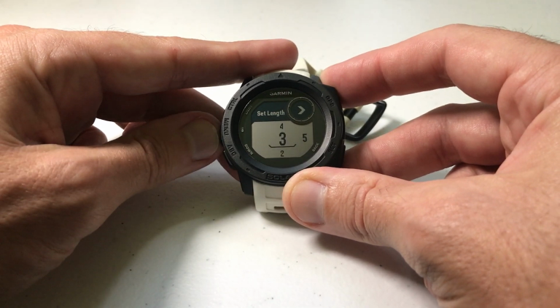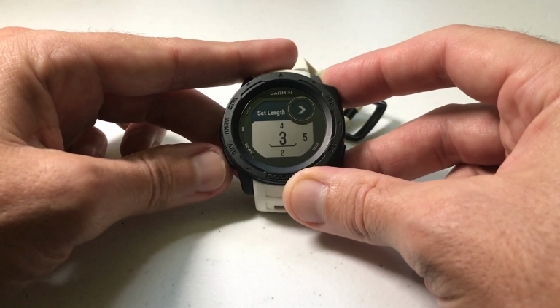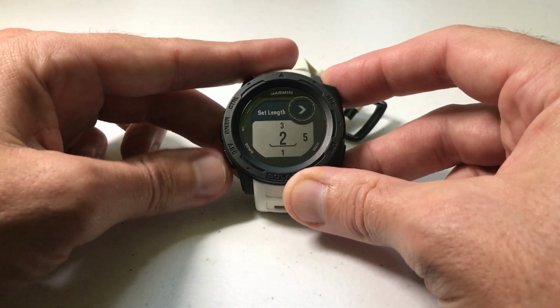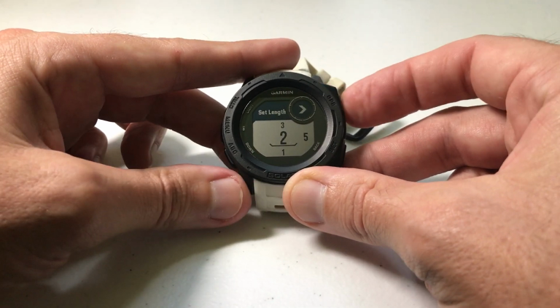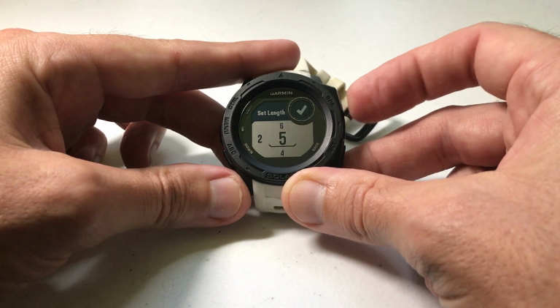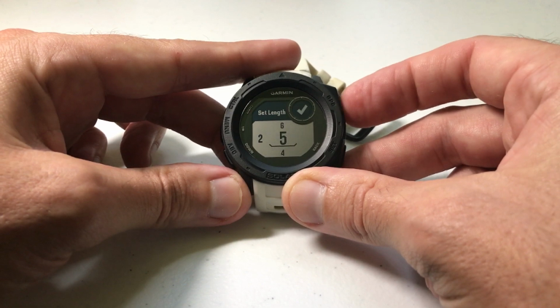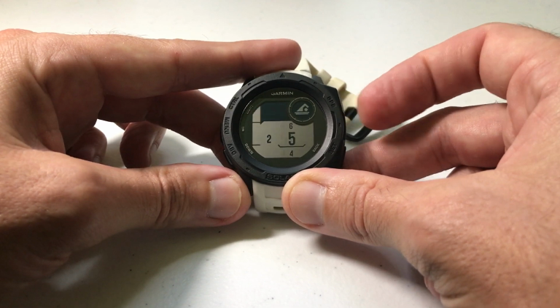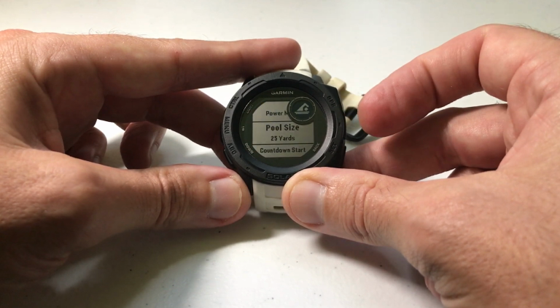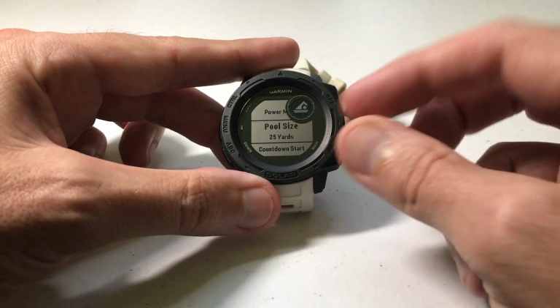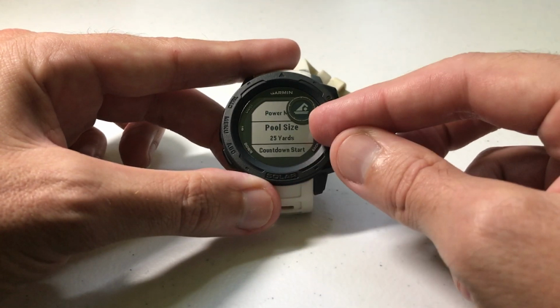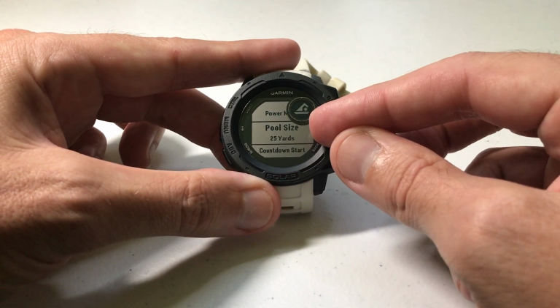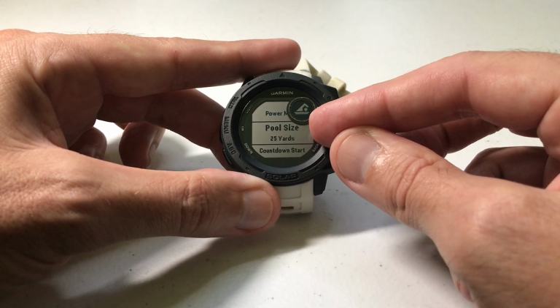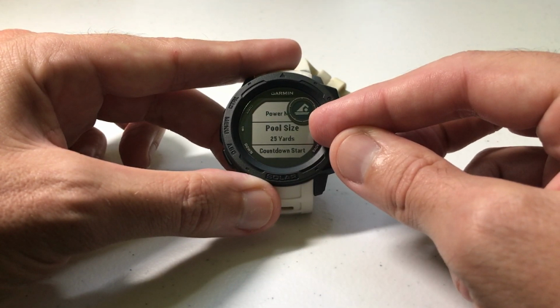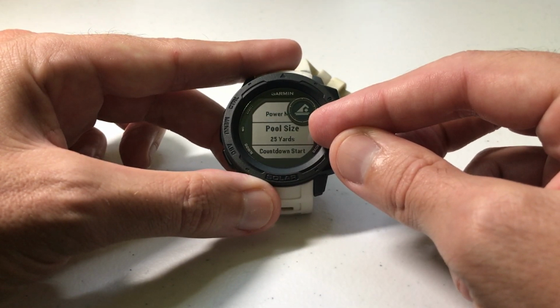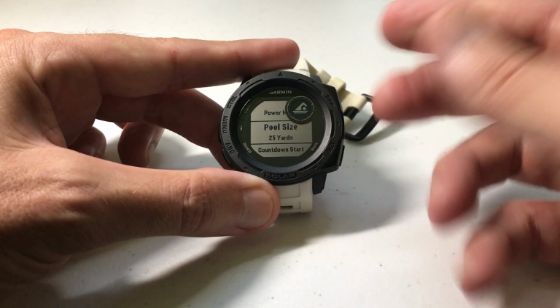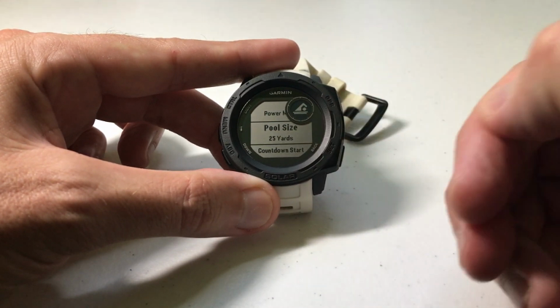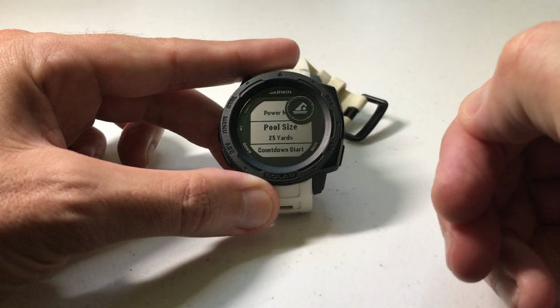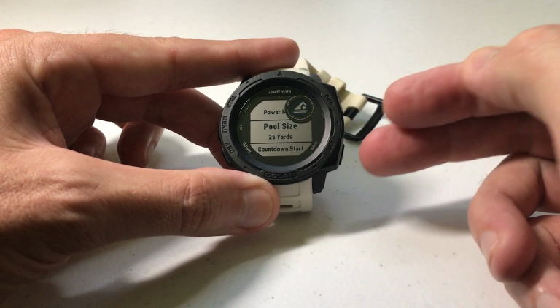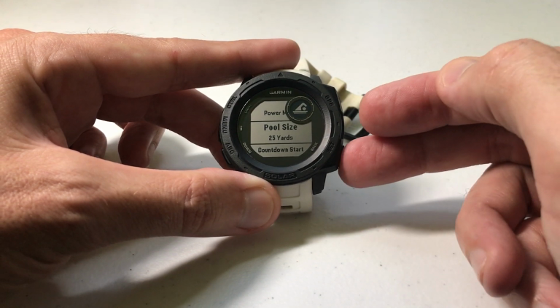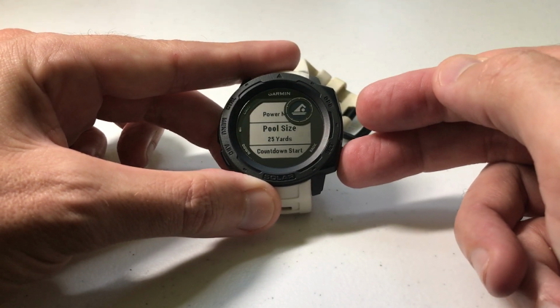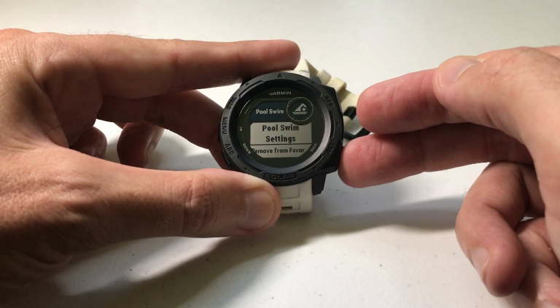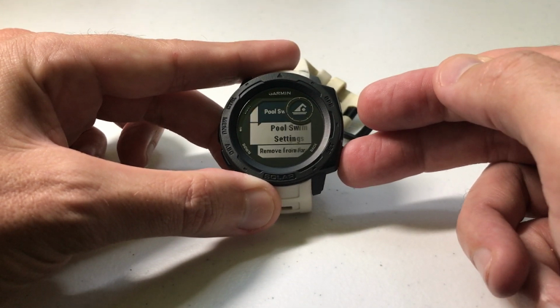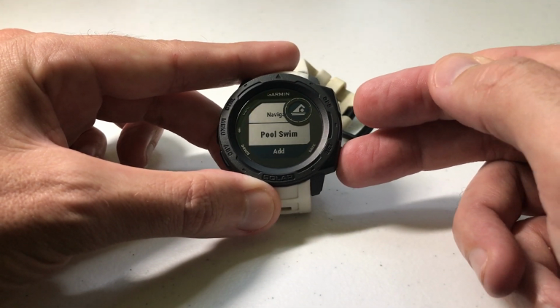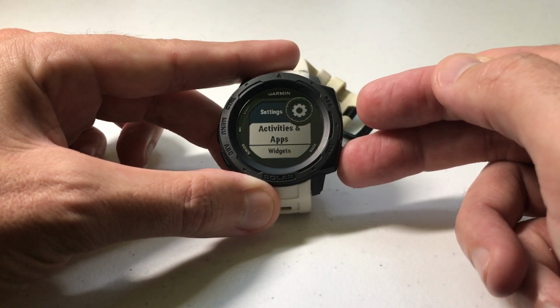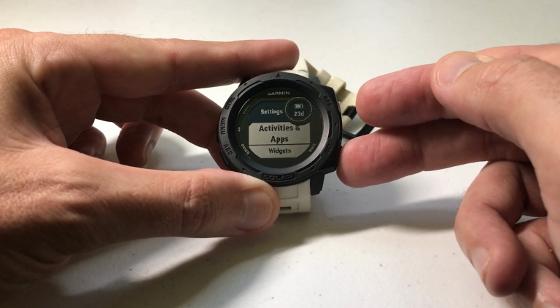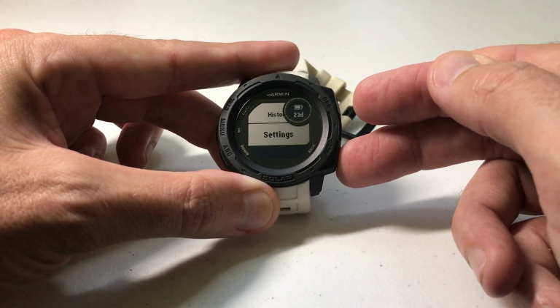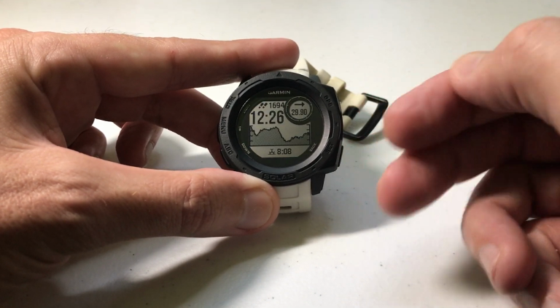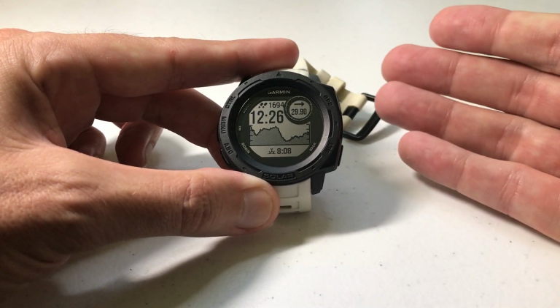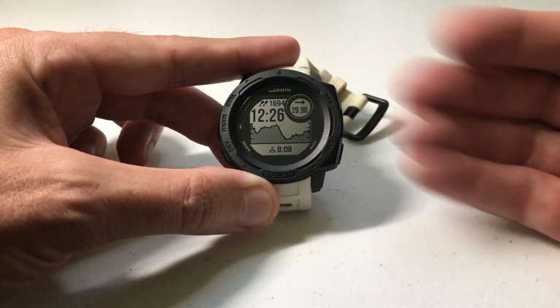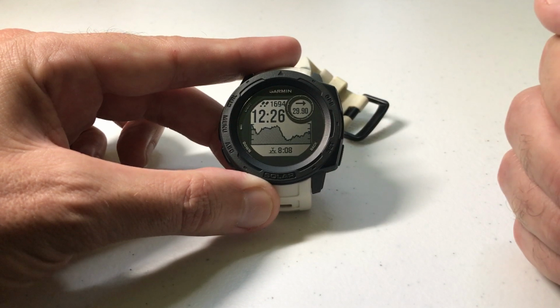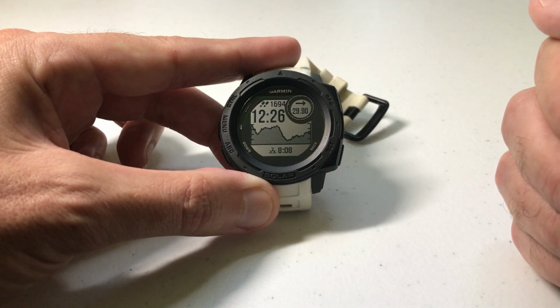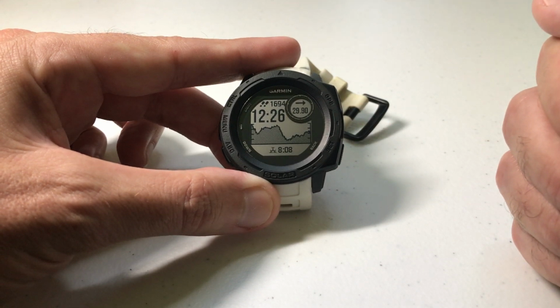Choose the one that's appropriate and then you can set the length on your own — so if you want to say it's a 25-yard pool, that's the pool size. Once you've got it set, all you're going to do is press the back button, go back to your main screen, and then you can go start your activity just like any other activity.